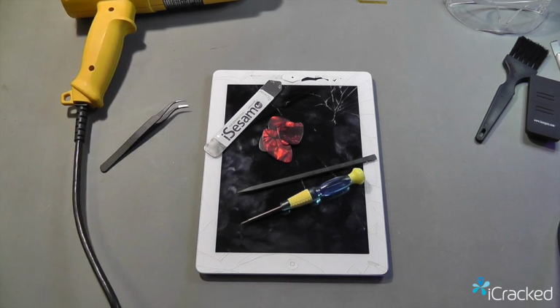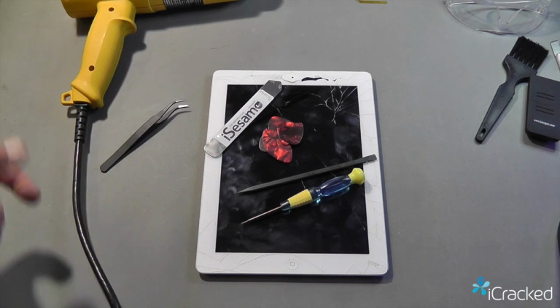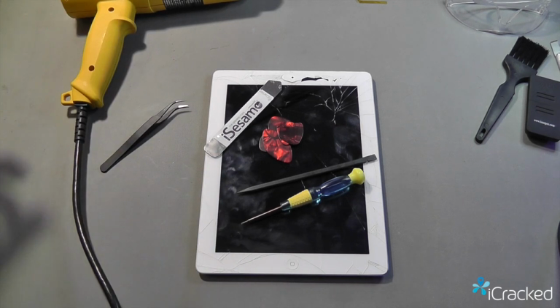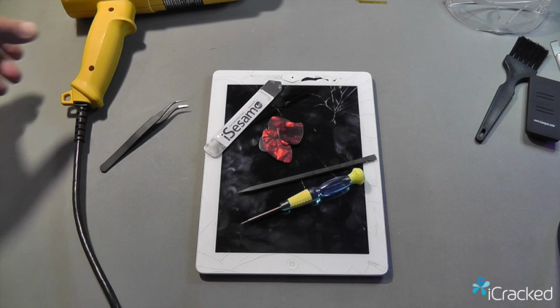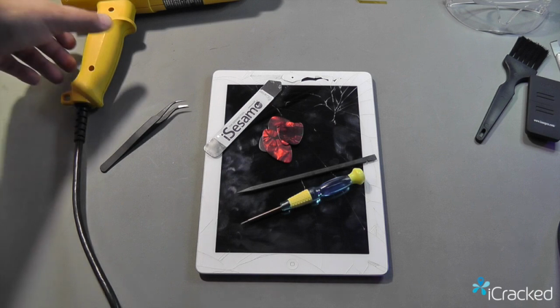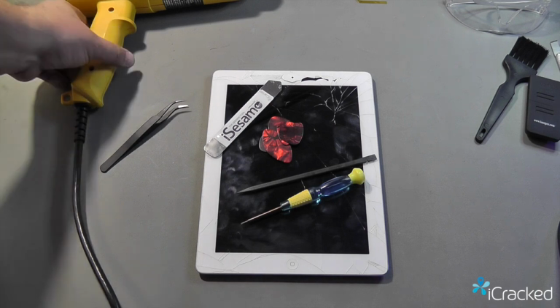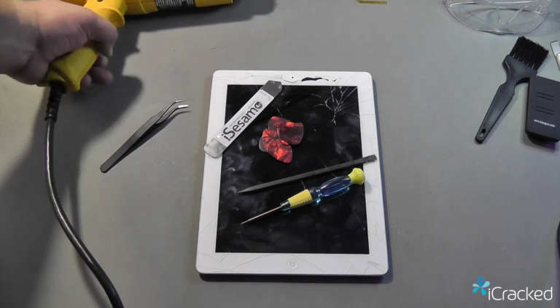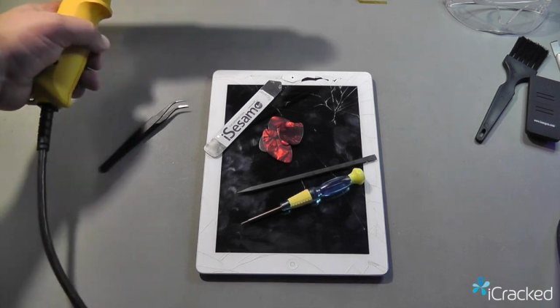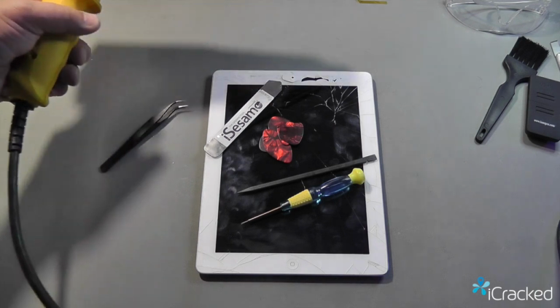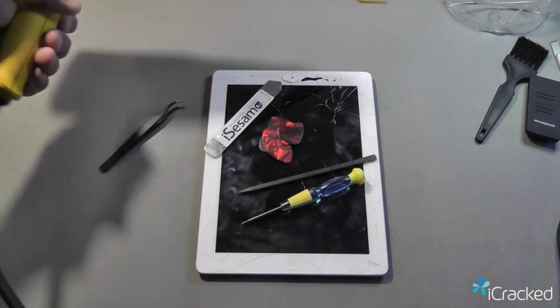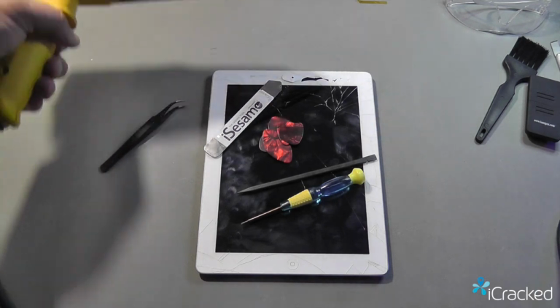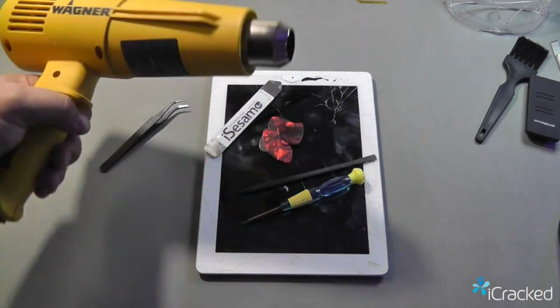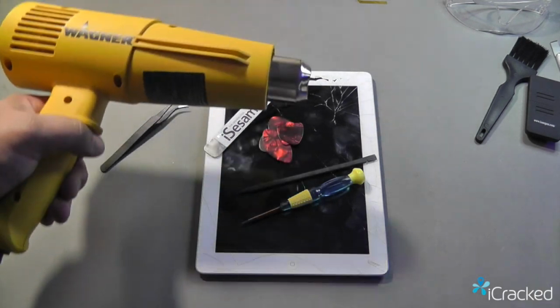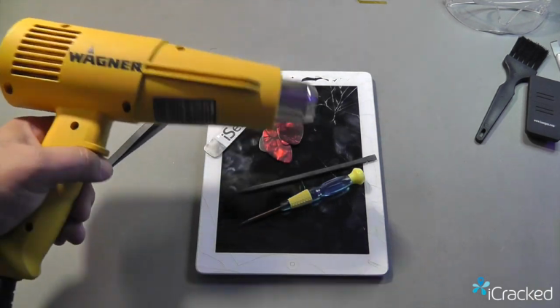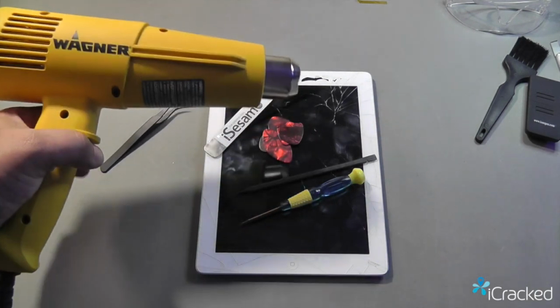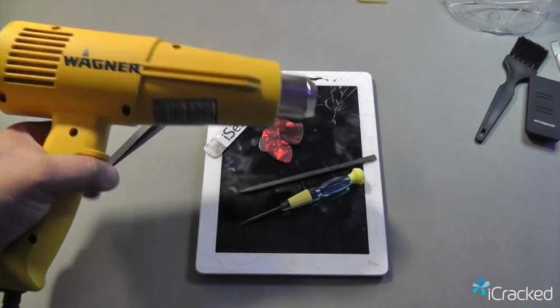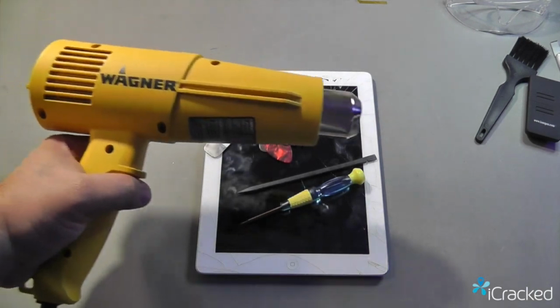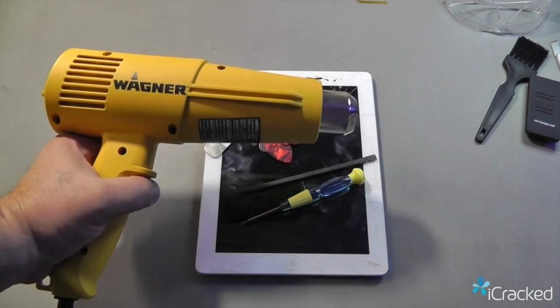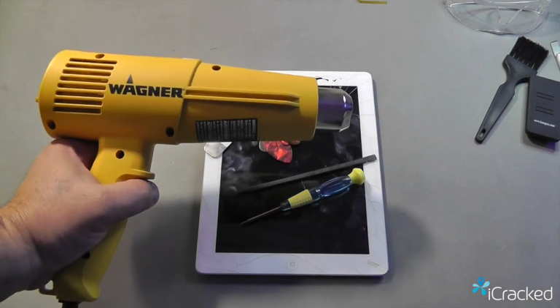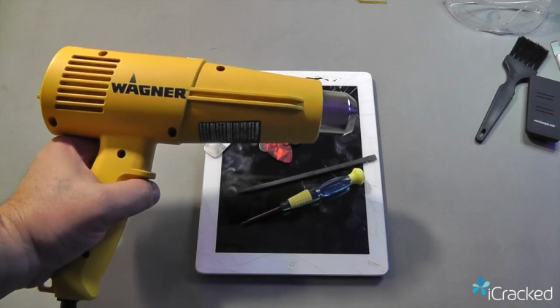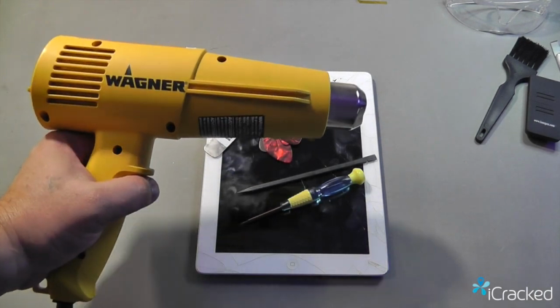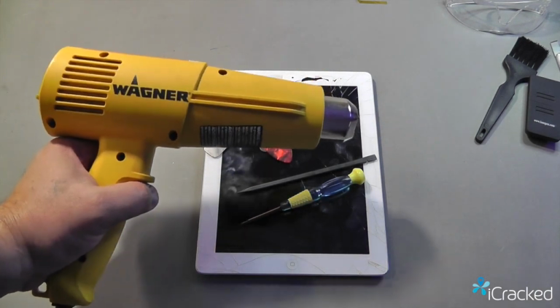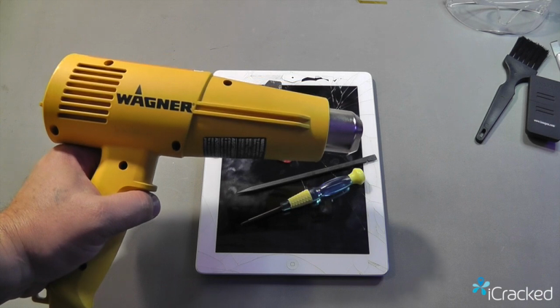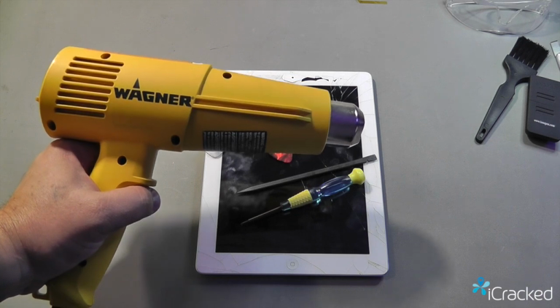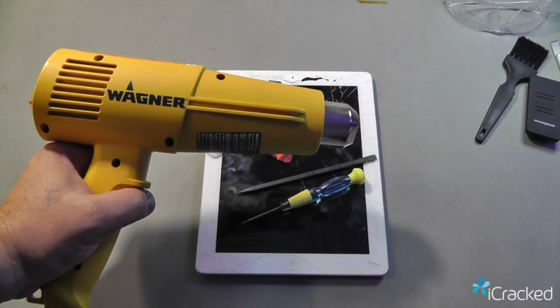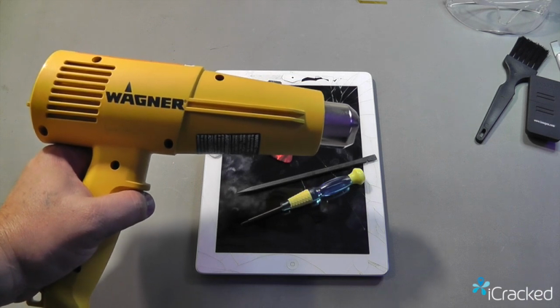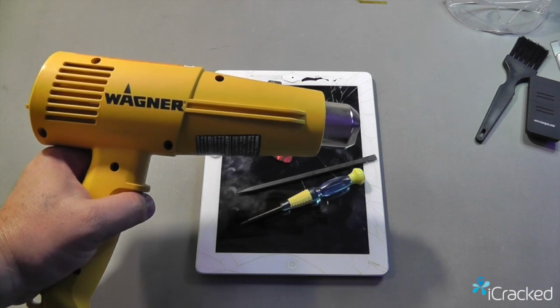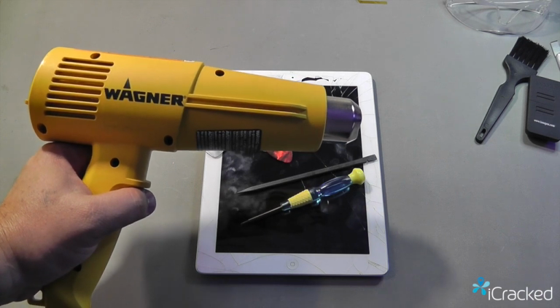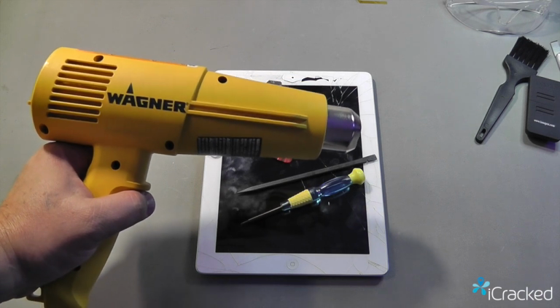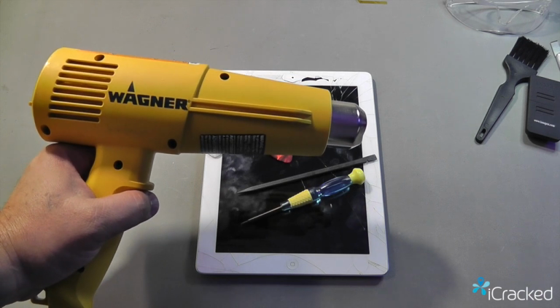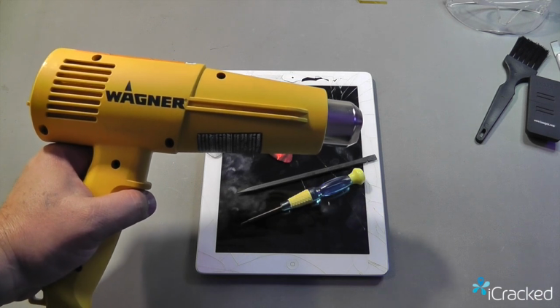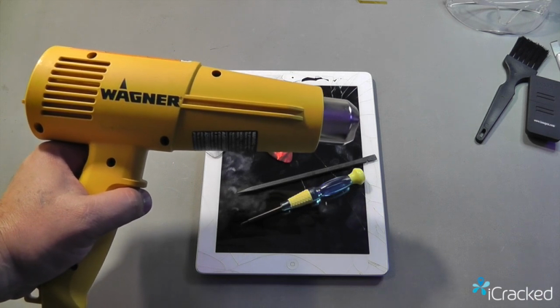Some other tools you're going to need is a way to heat the glass to remove it, which we use a hot air gun, which can be purchased at almost any hardware store.